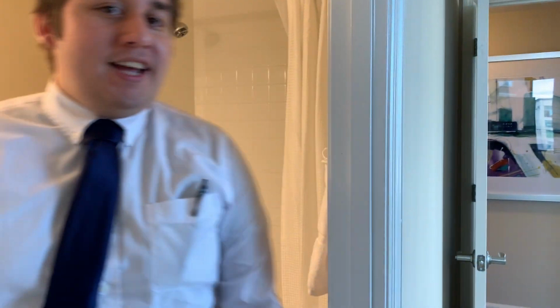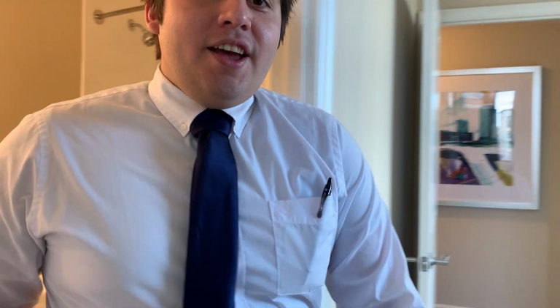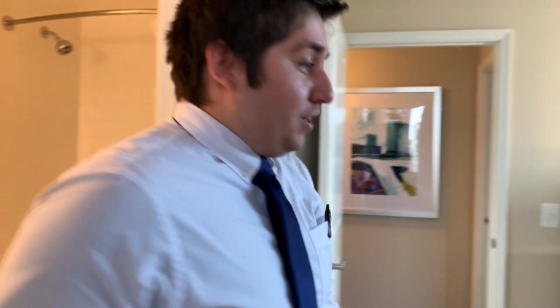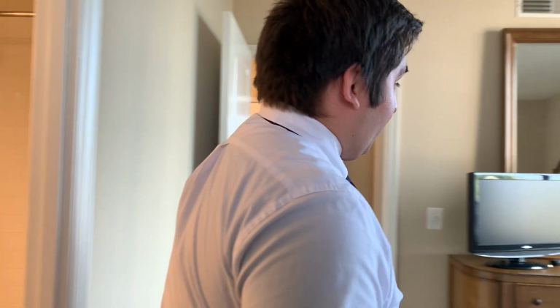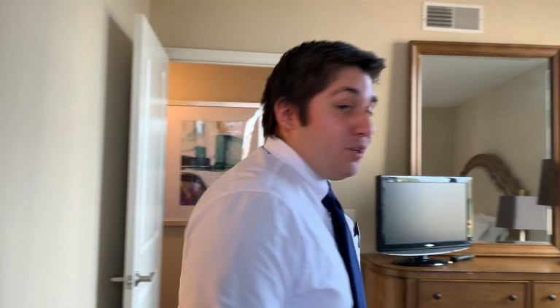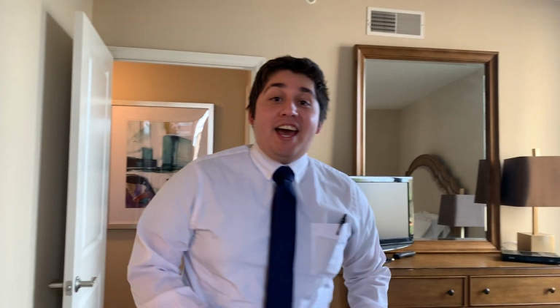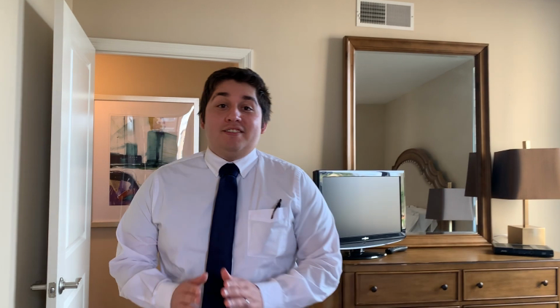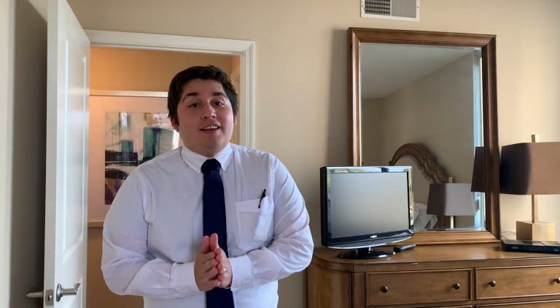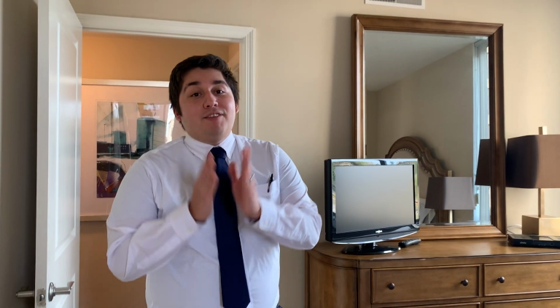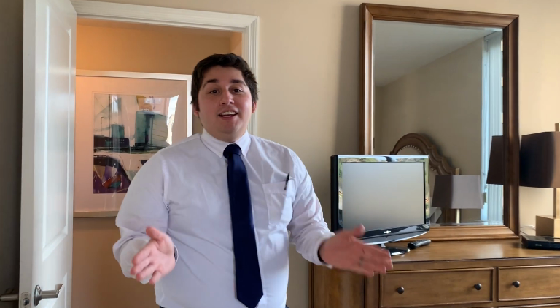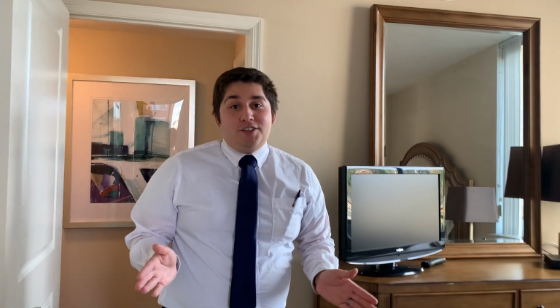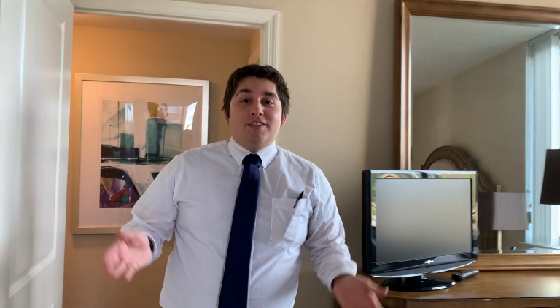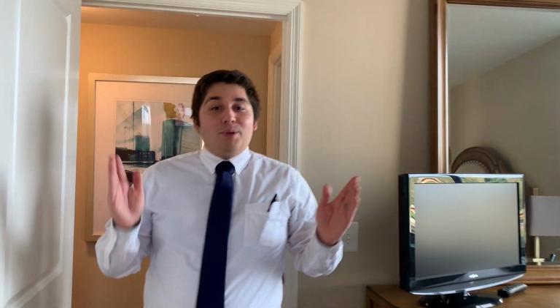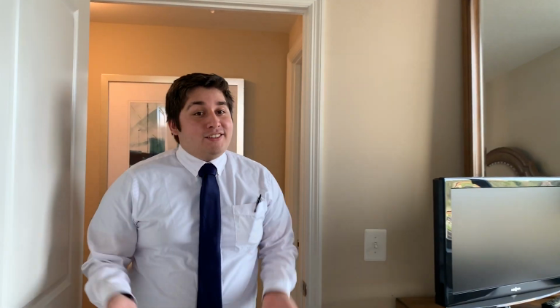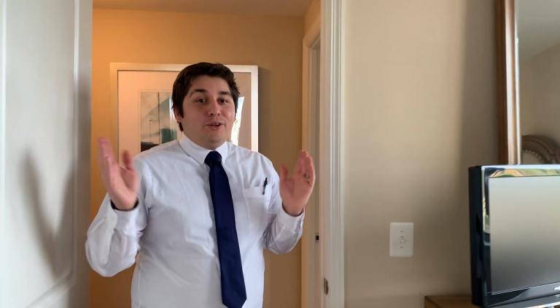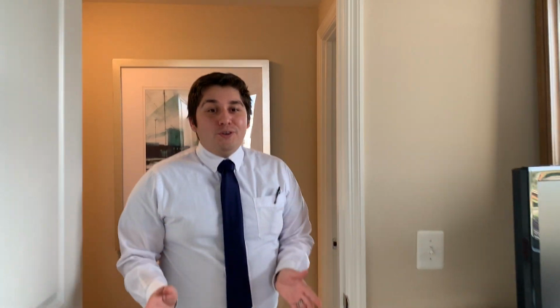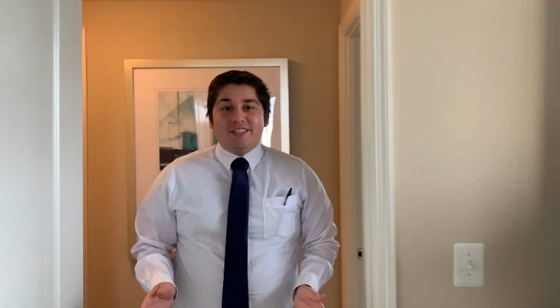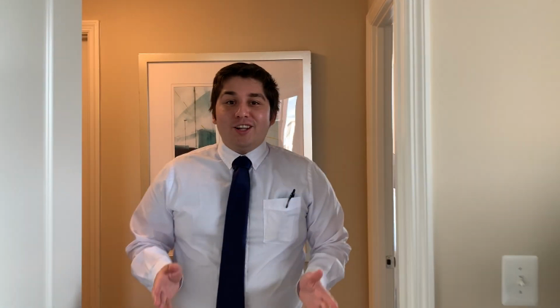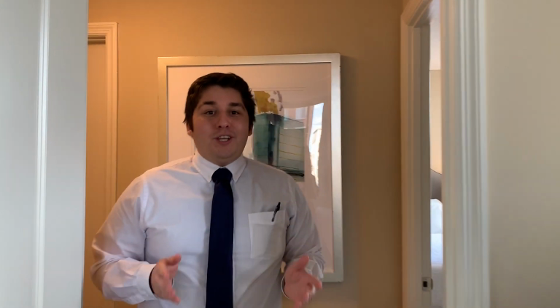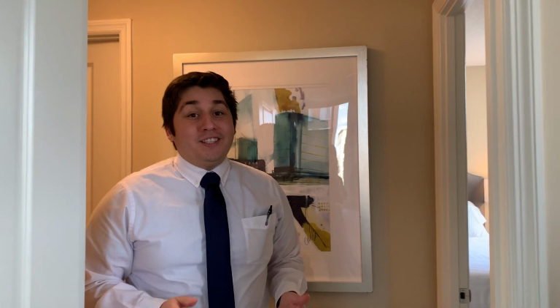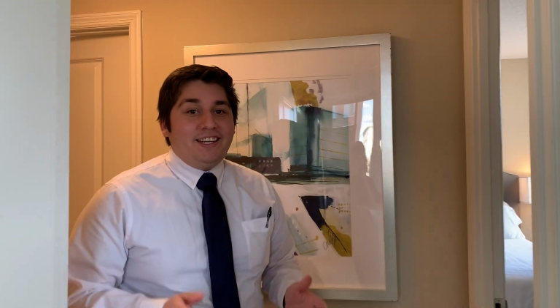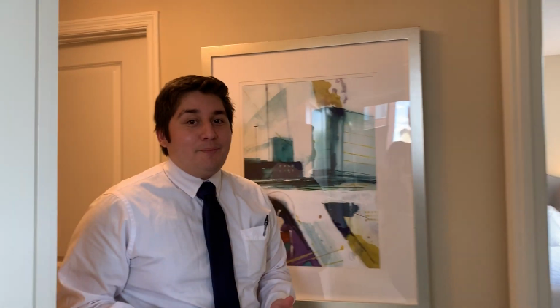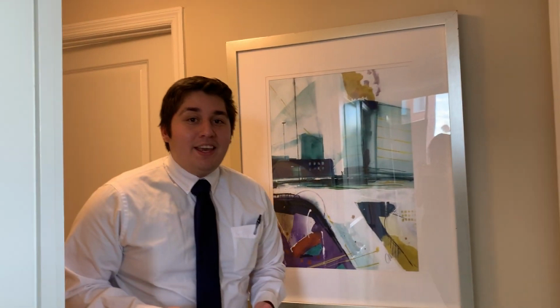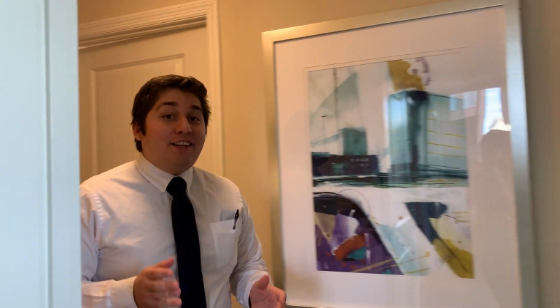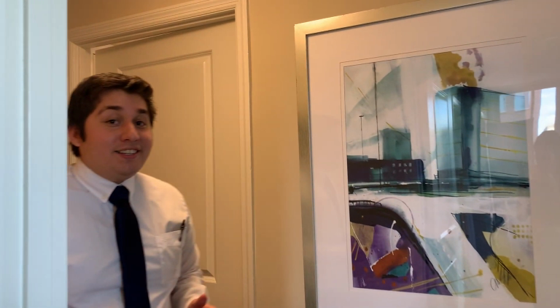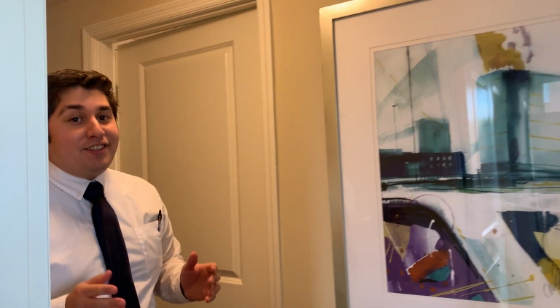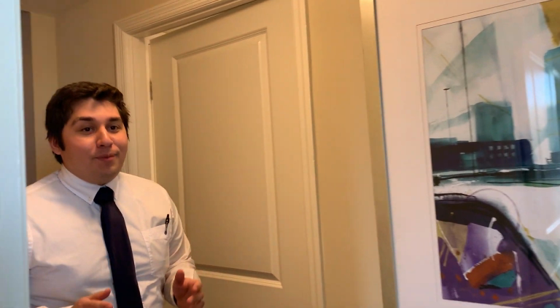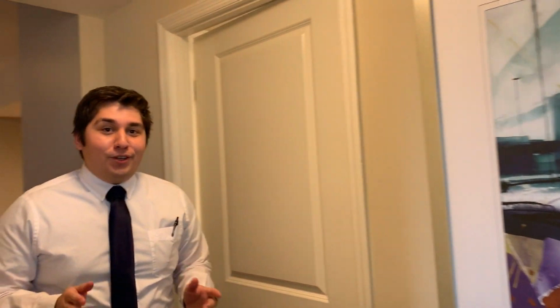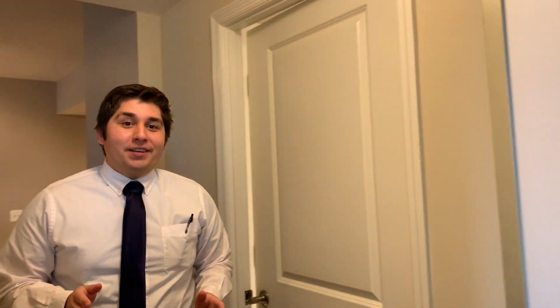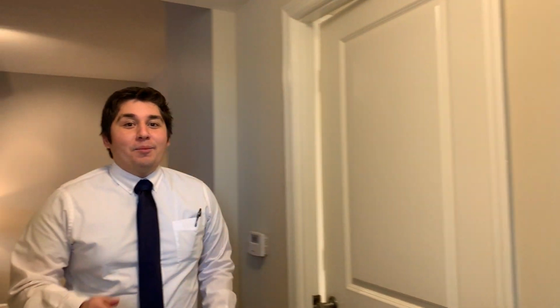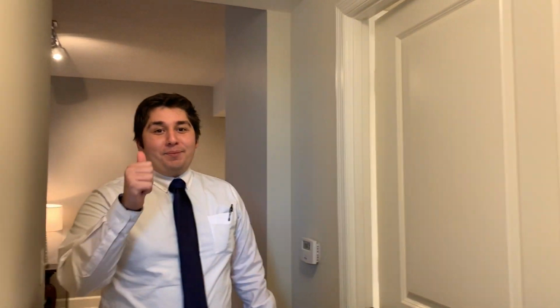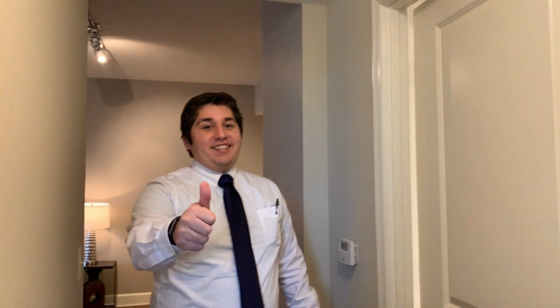This concludes our tour of the Ashton. If you have any questions please don't hesitate to call us or email us at any time. And if this is the apartment for you, please apply today.